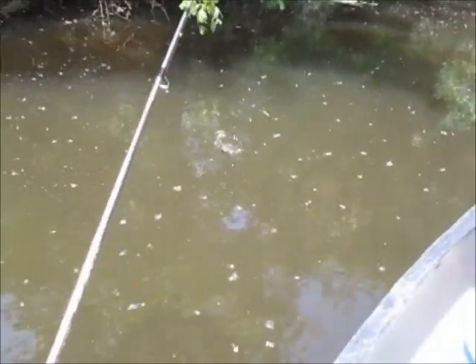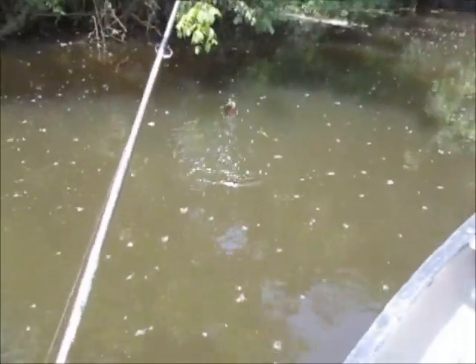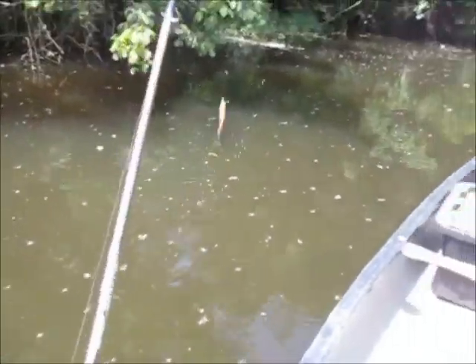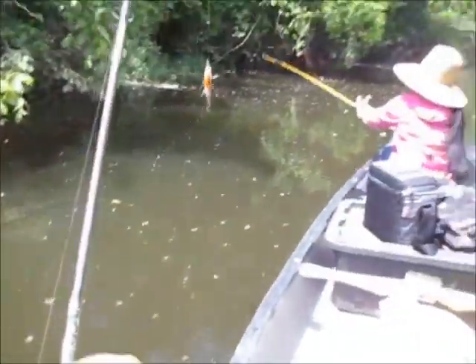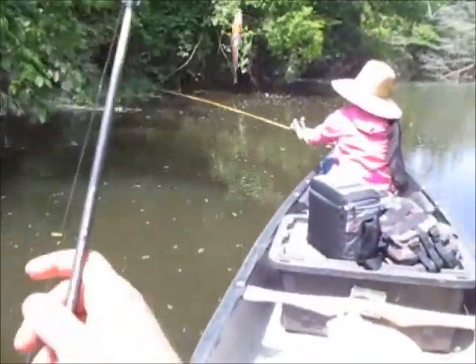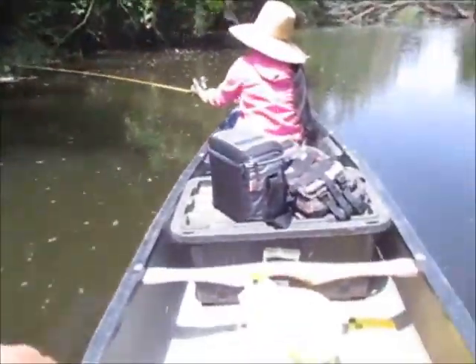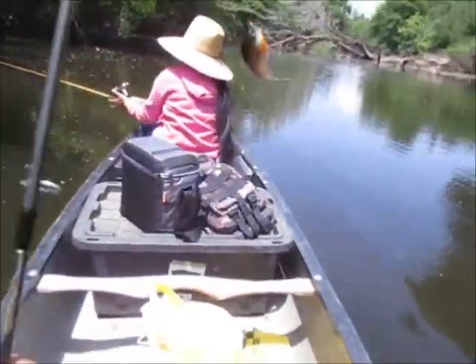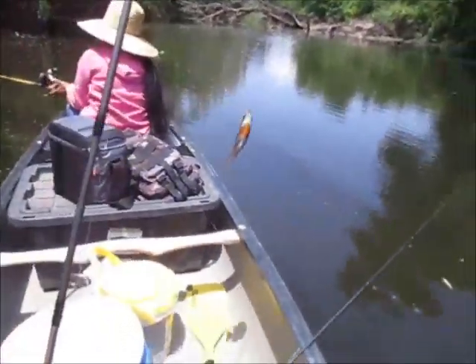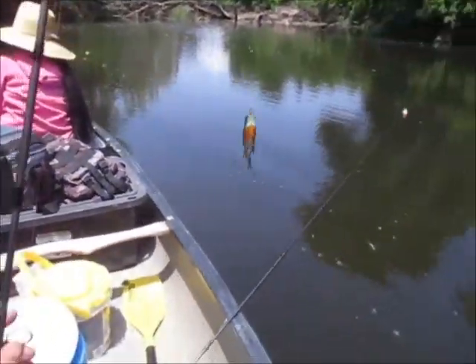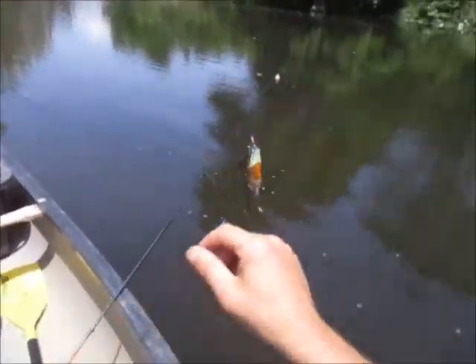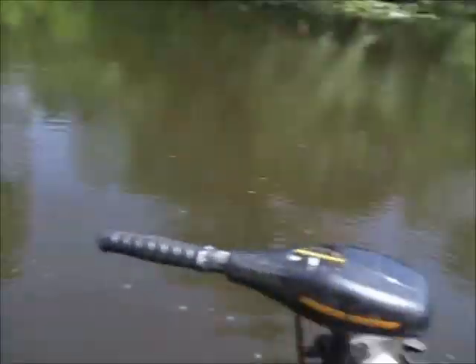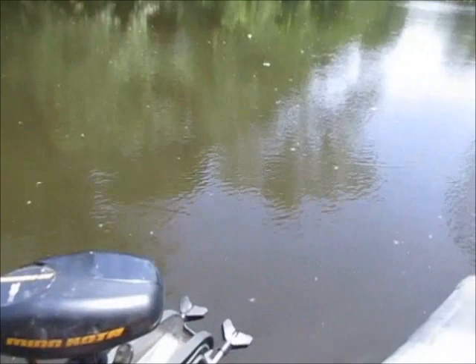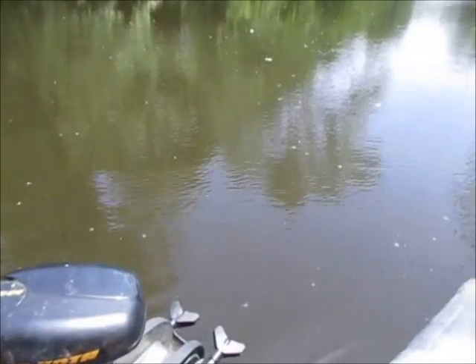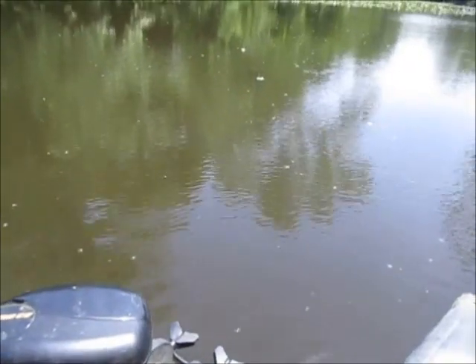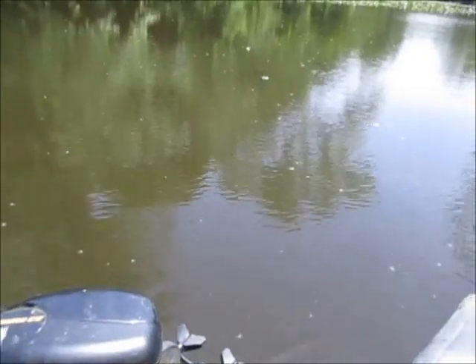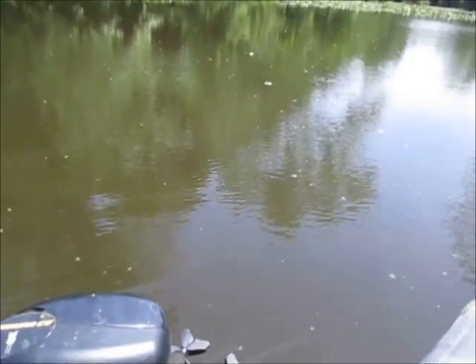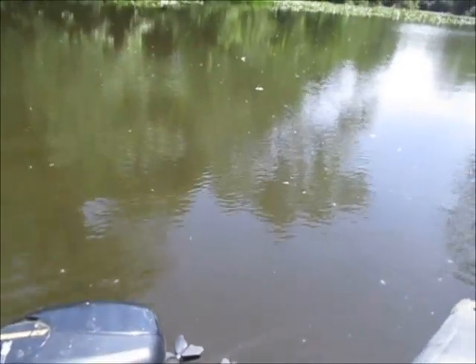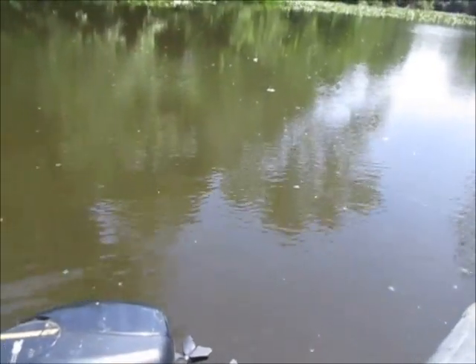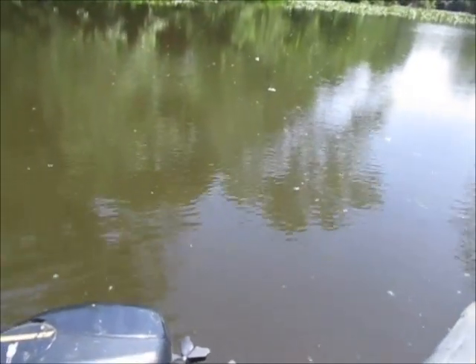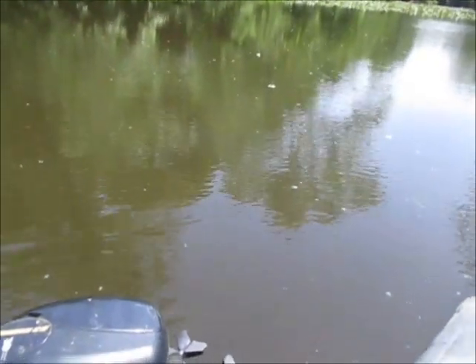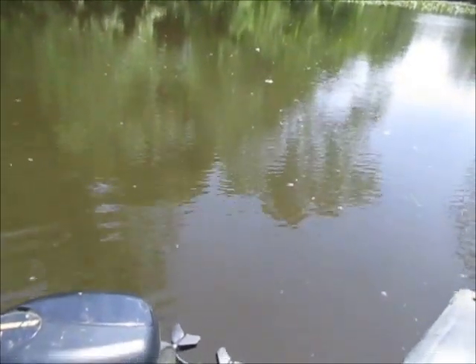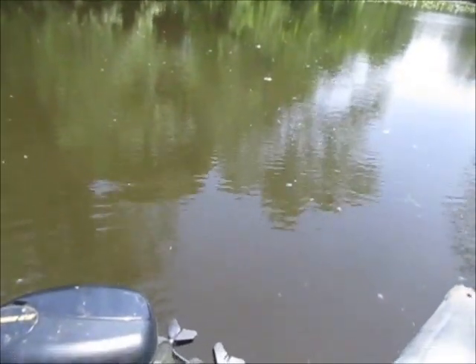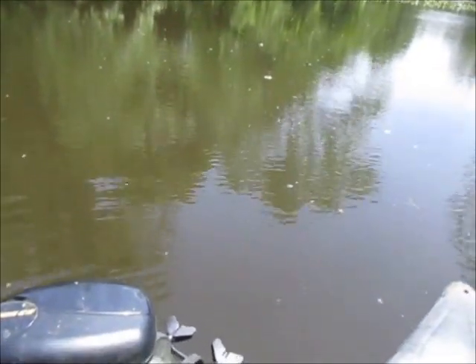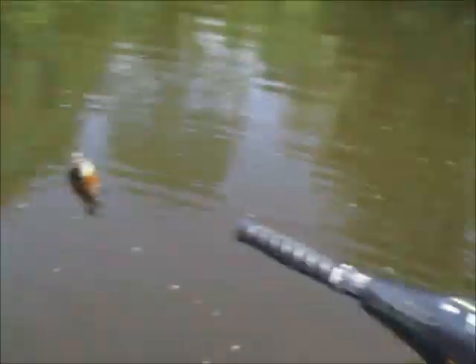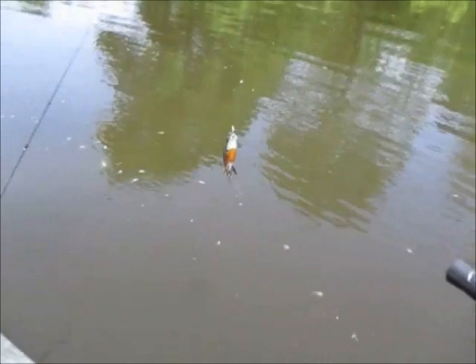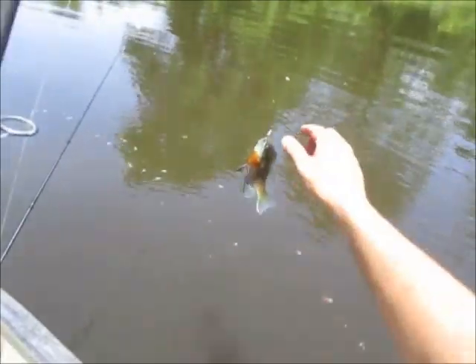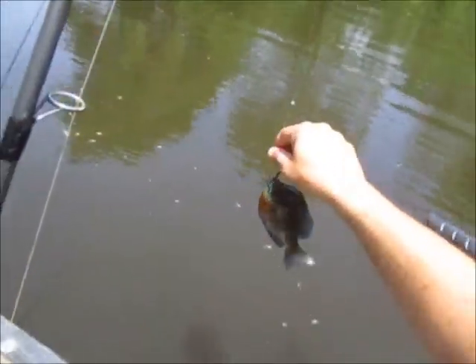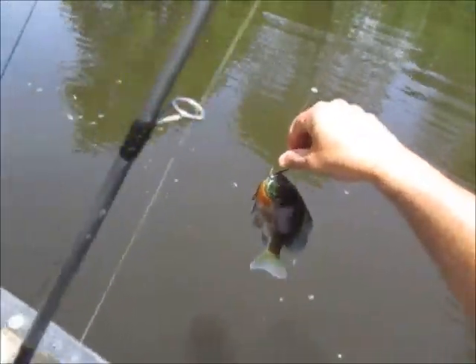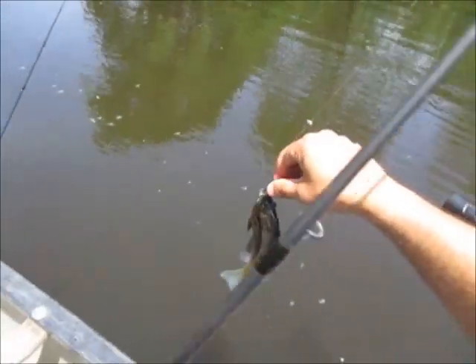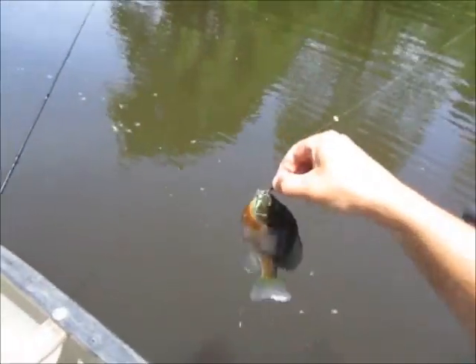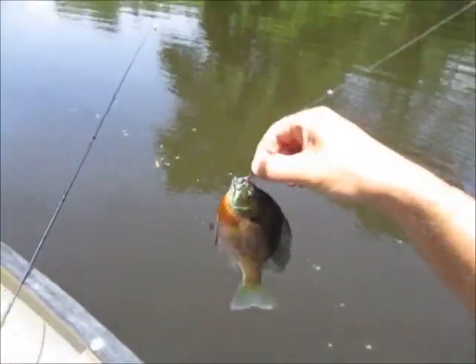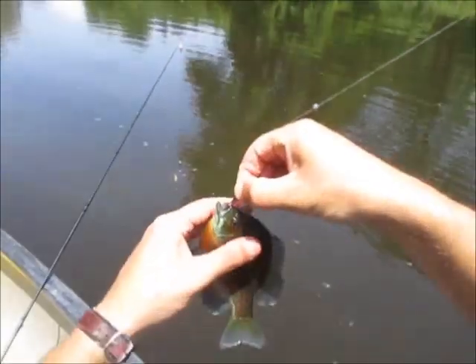Now that ain't bad. We'll keep him for sure. A little better. Man, we're nailing them now — one right after another. It's a nice bluegill here.